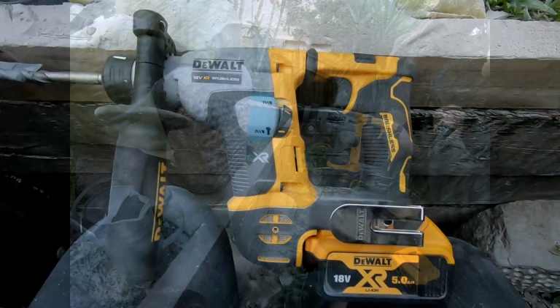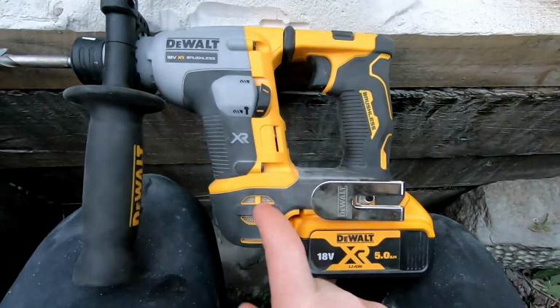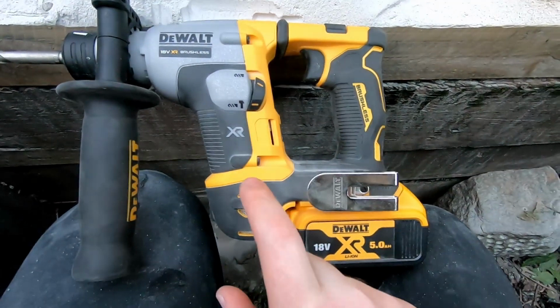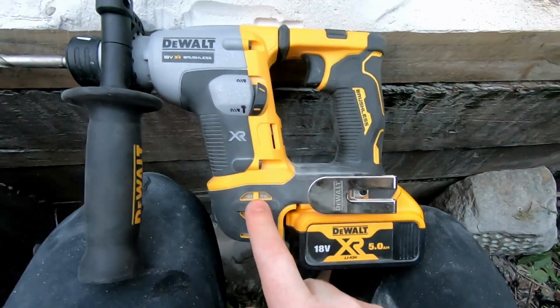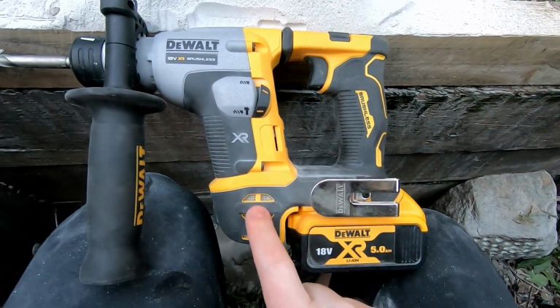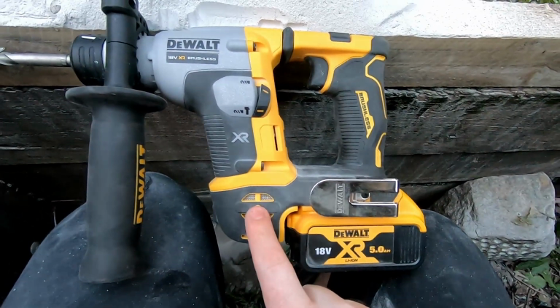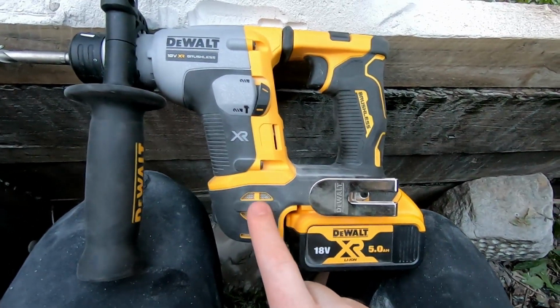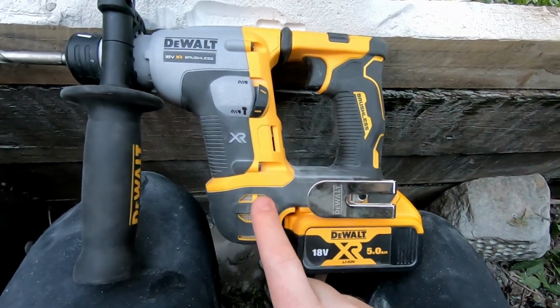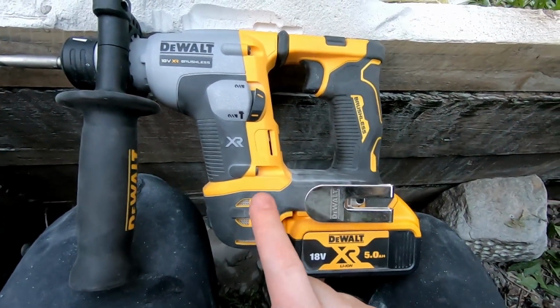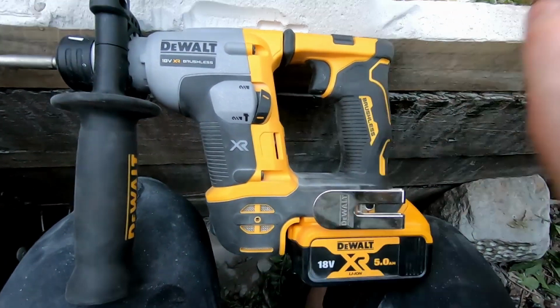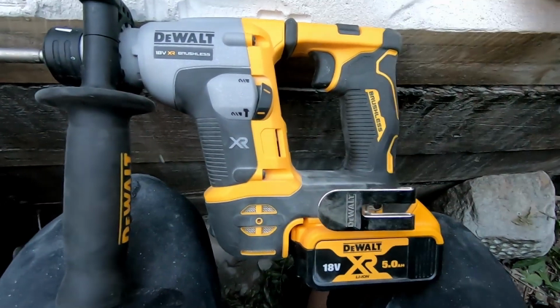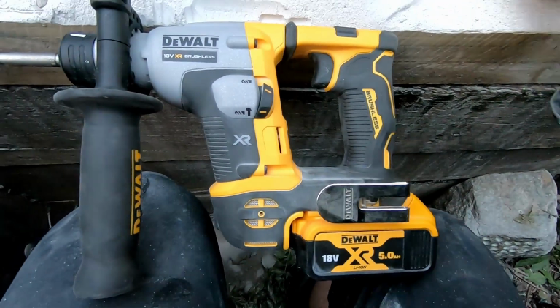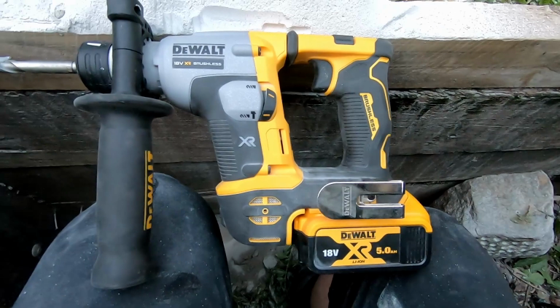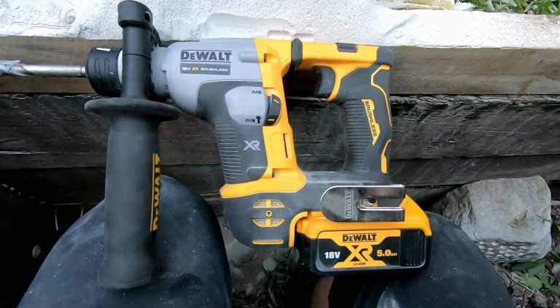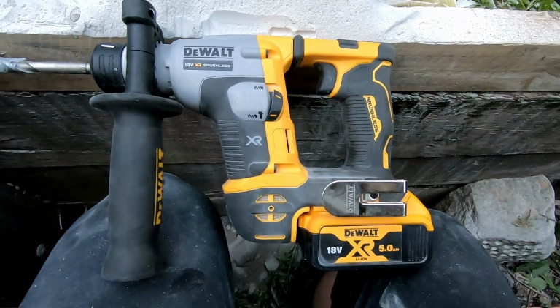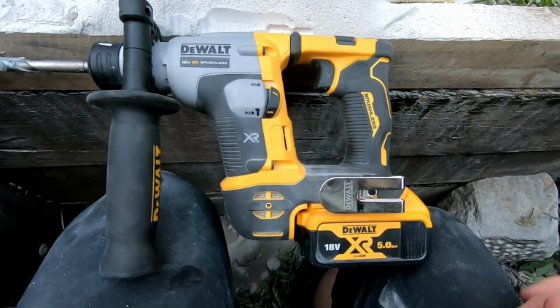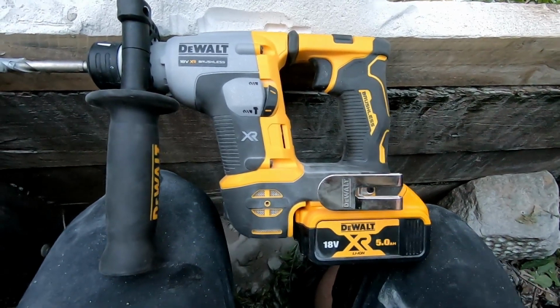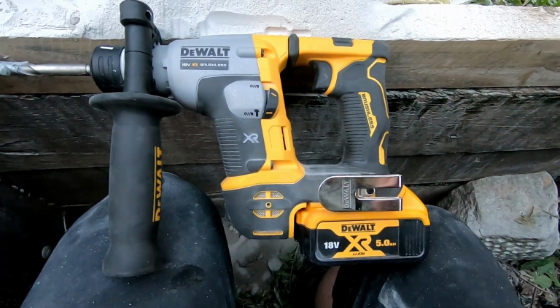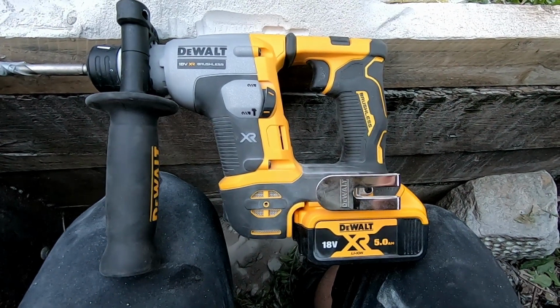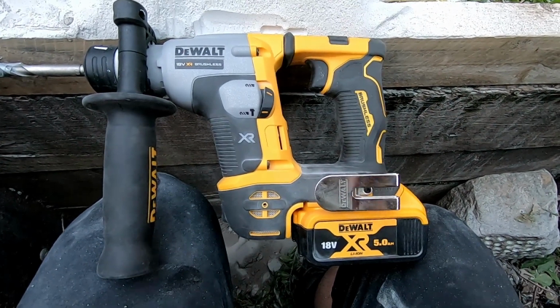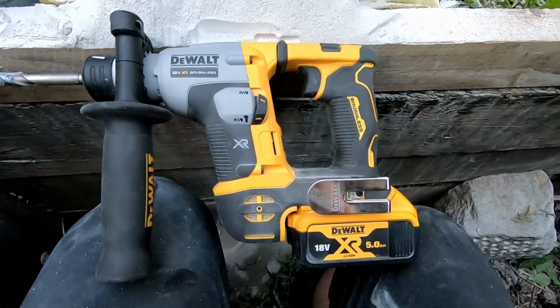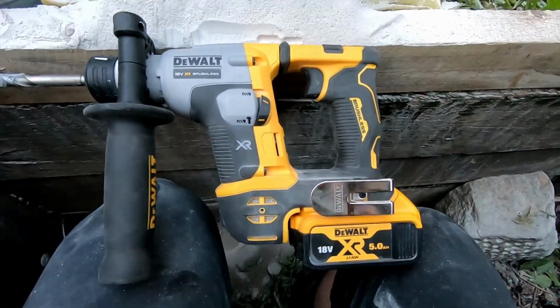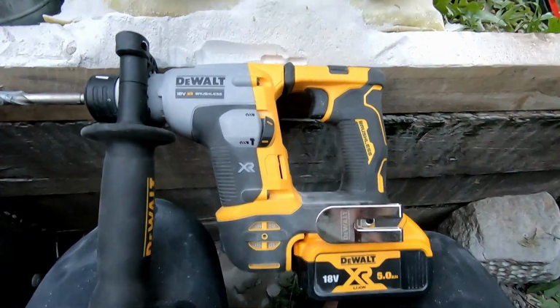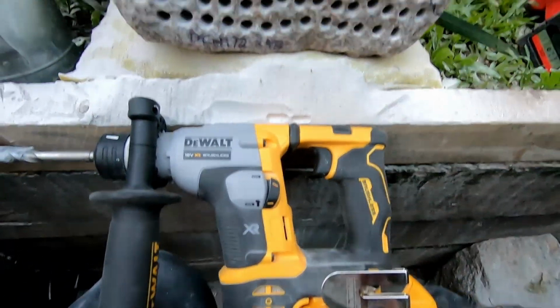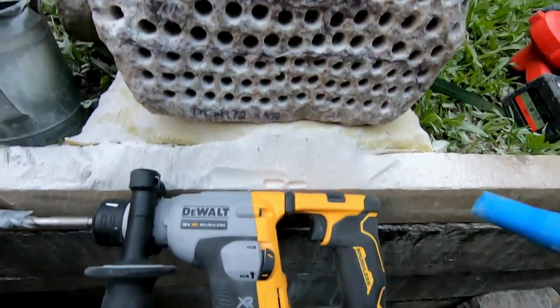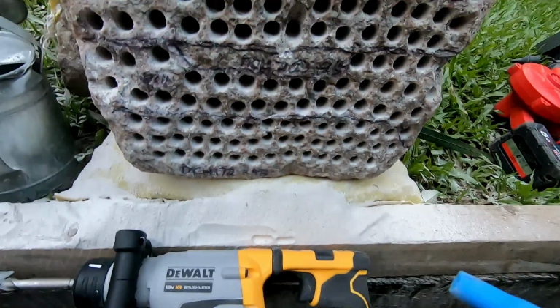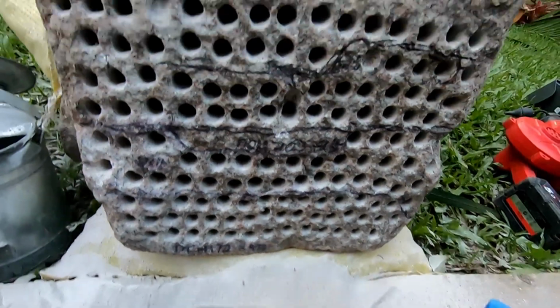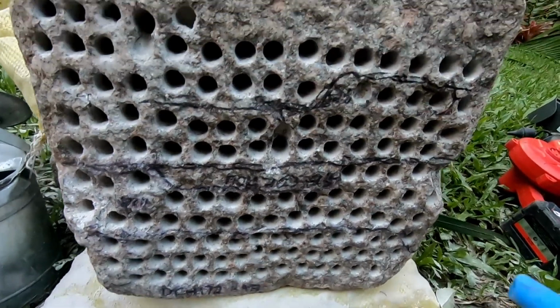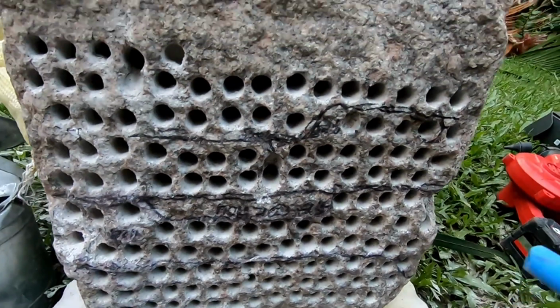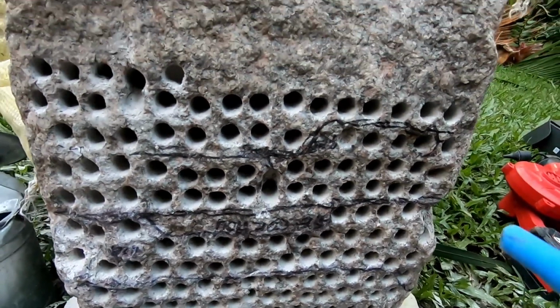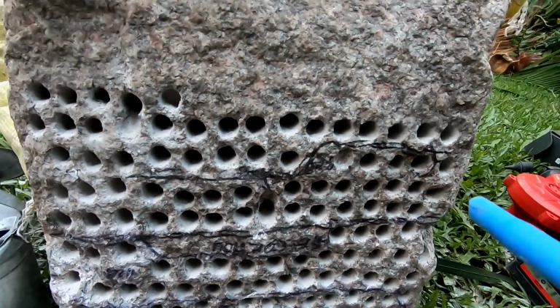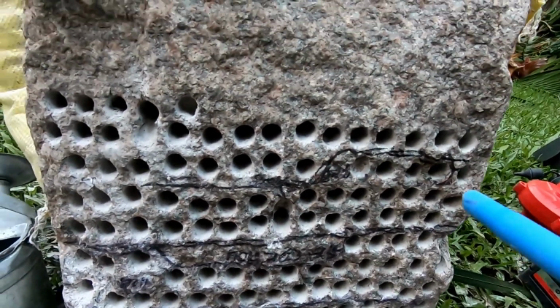The little Bumblebee, the DCH172, did really really well — far better than I was expecting actually. This is bloody amazing. Up here she did almost as well as the bigger hammers.